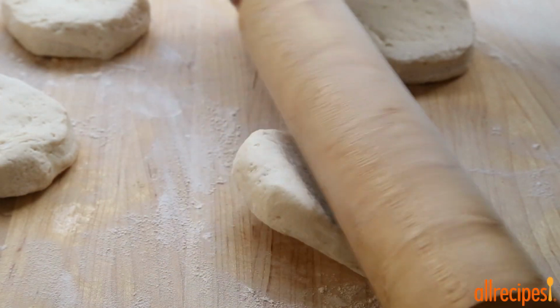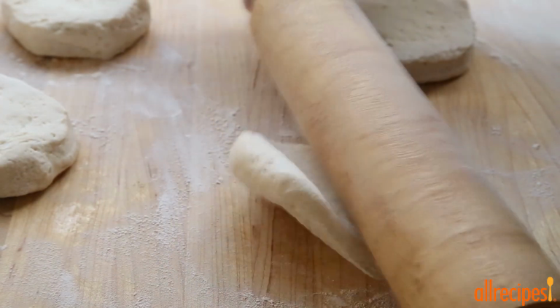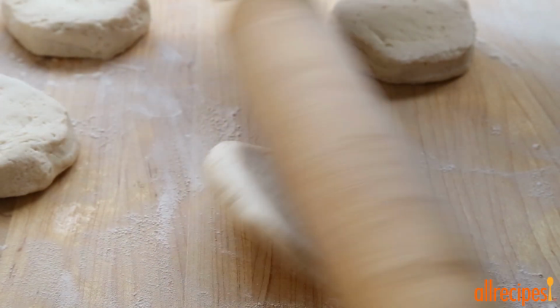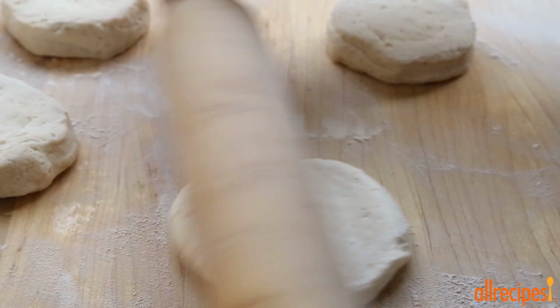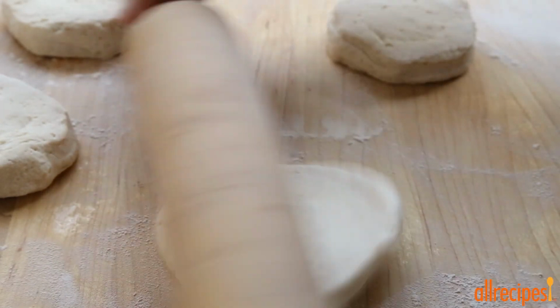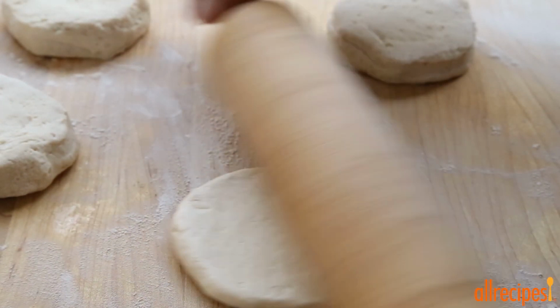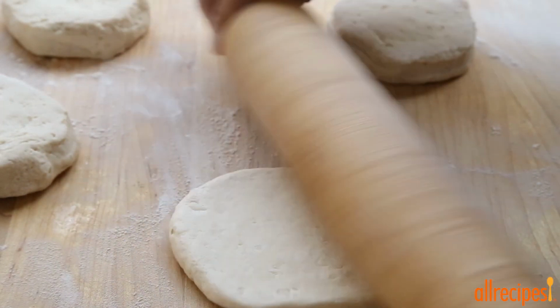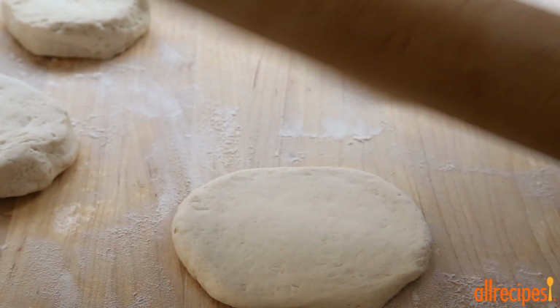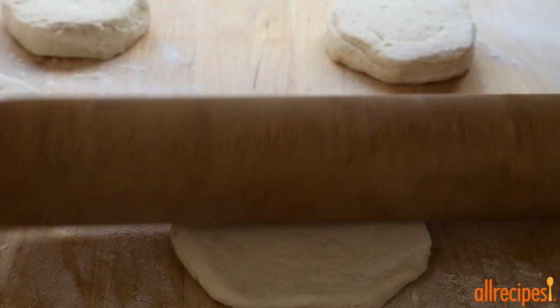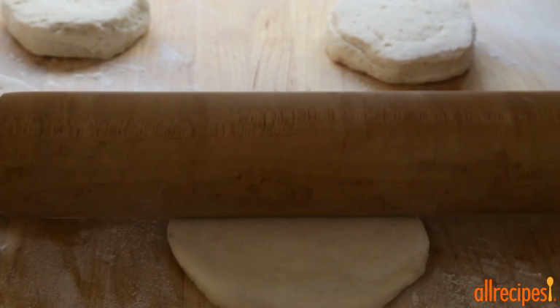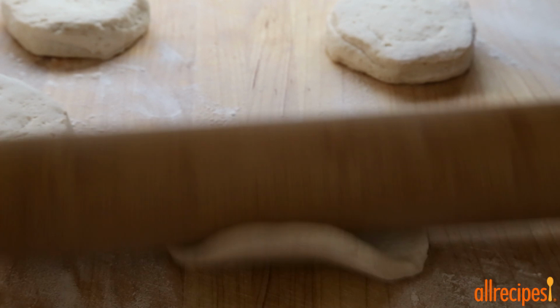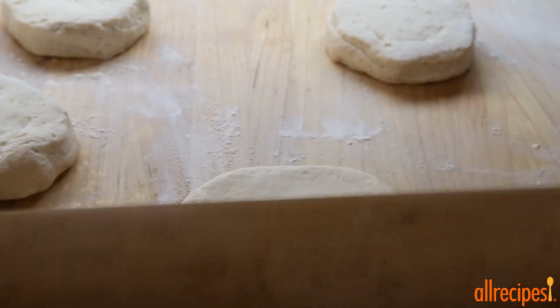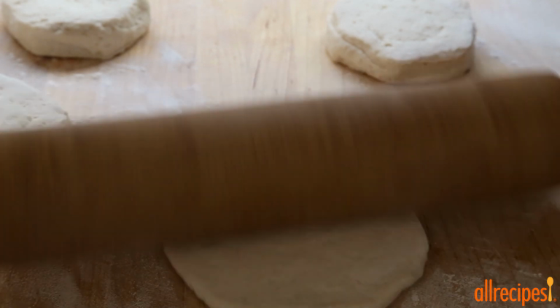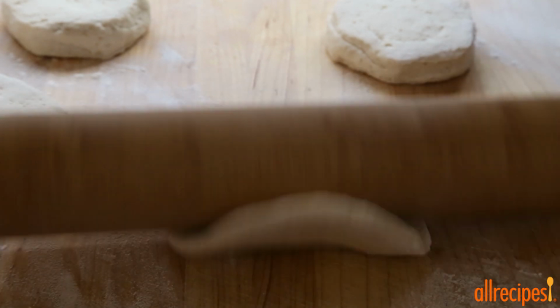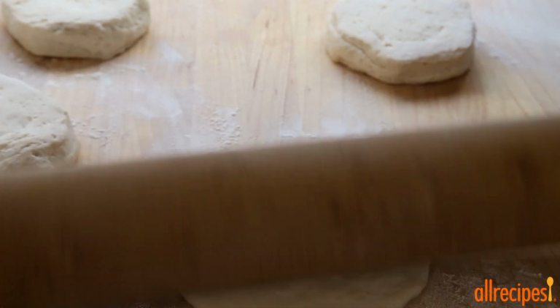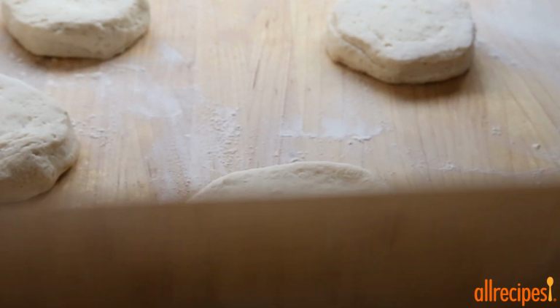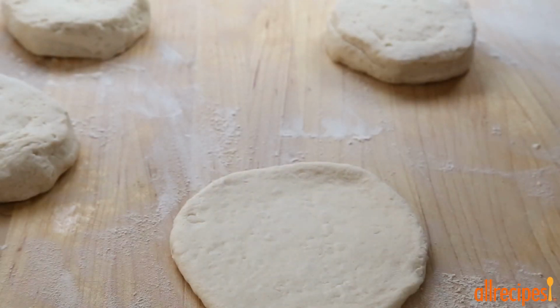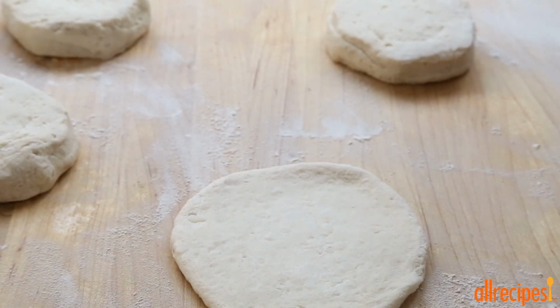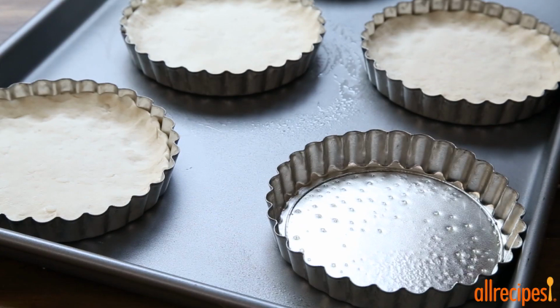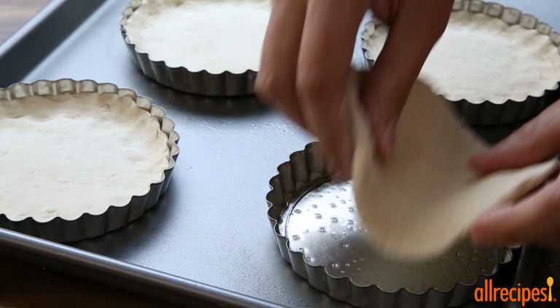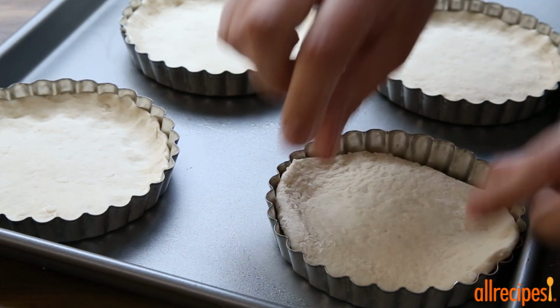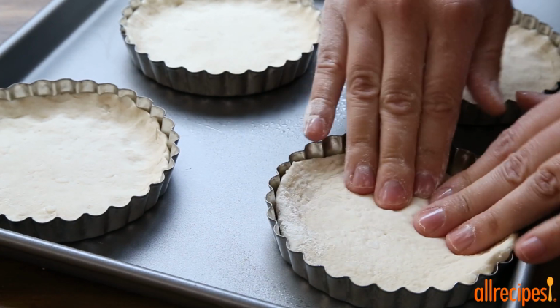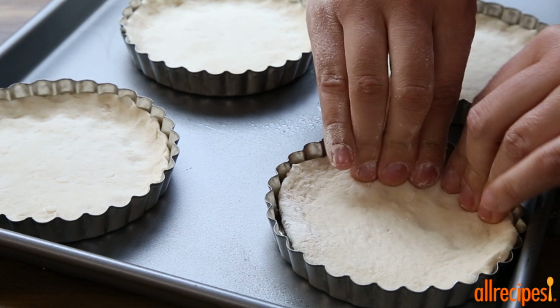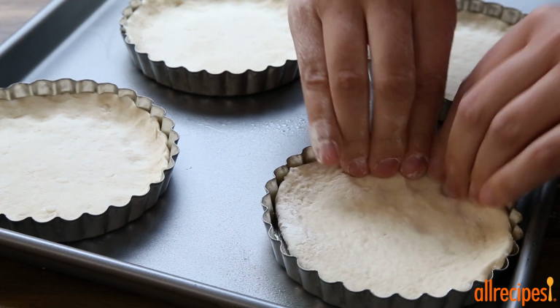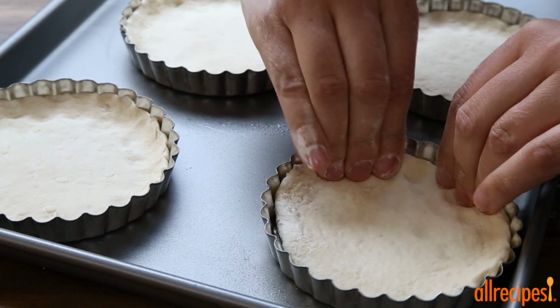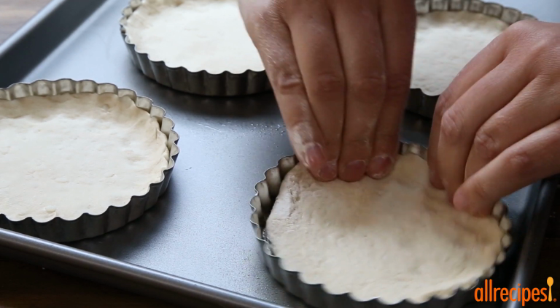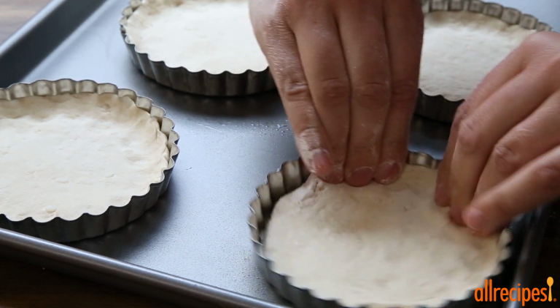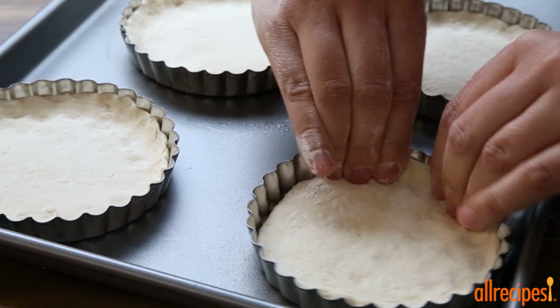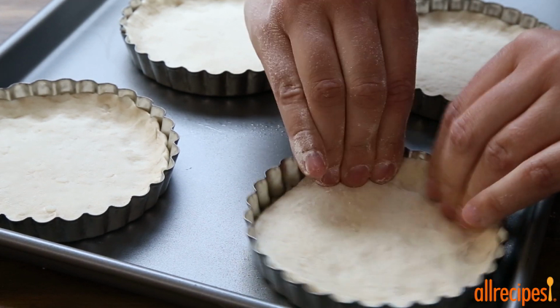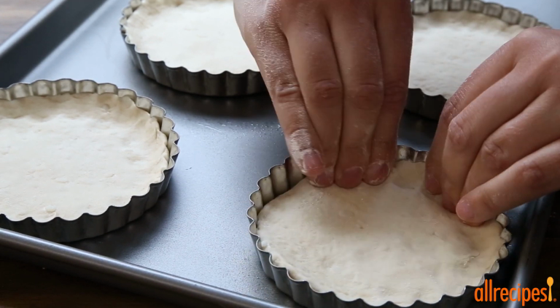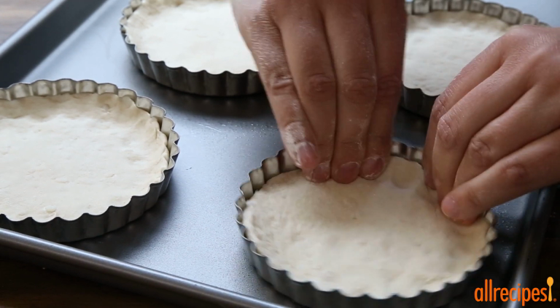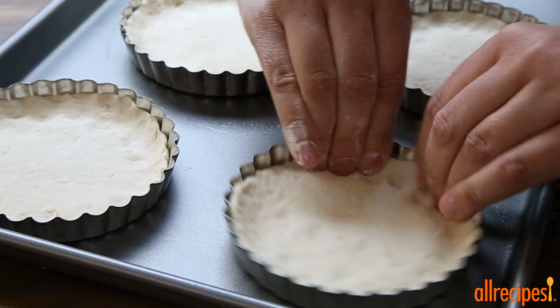Here we have two 12-ounce packages of refrigerated biscuit dough. Let's roll each one out a little on a lightly floured board, then press each flattened dough disk into the prepared tartlet pans, like this, and set aside.